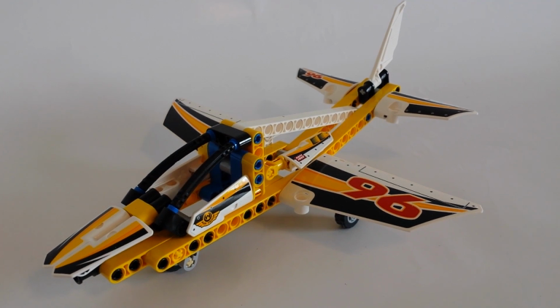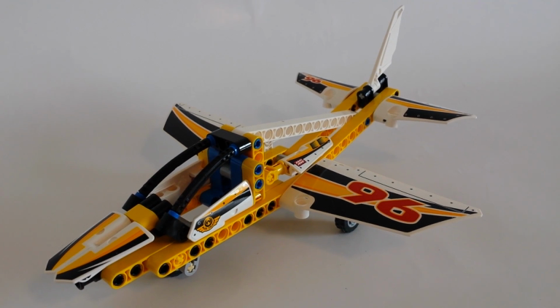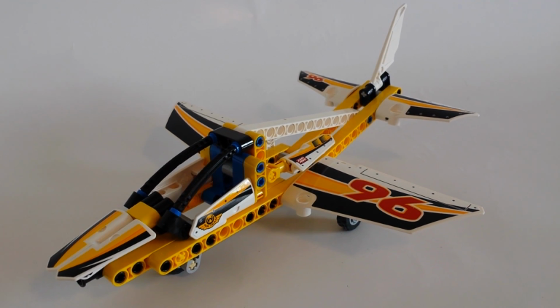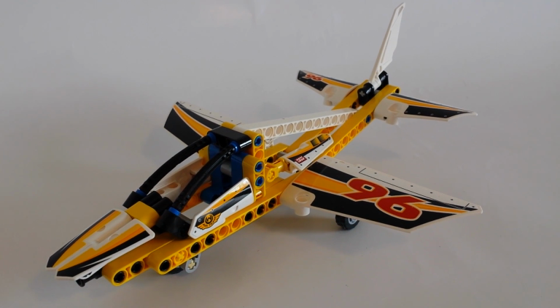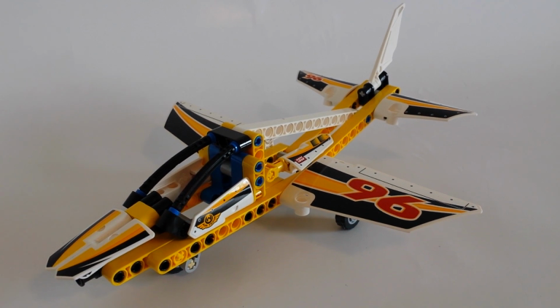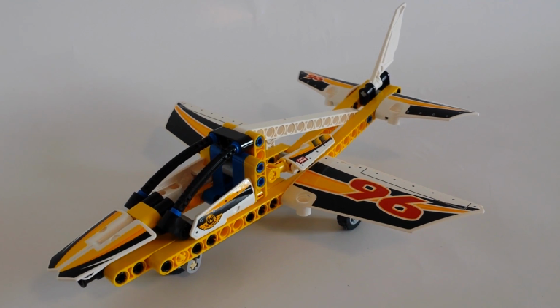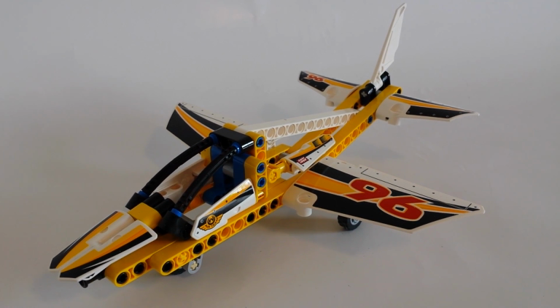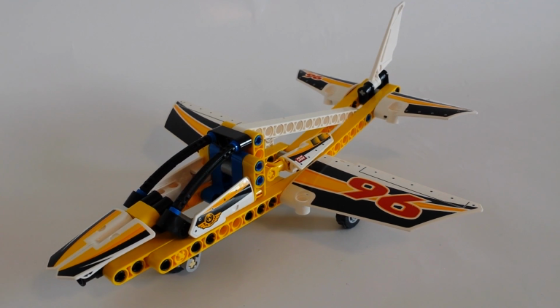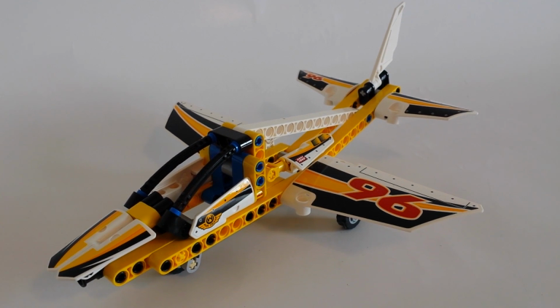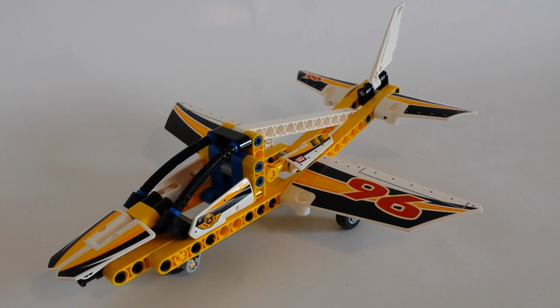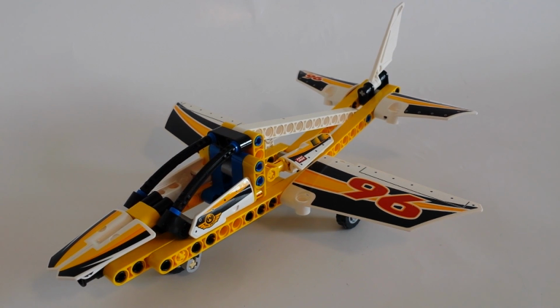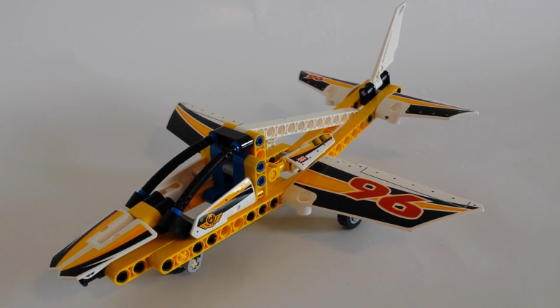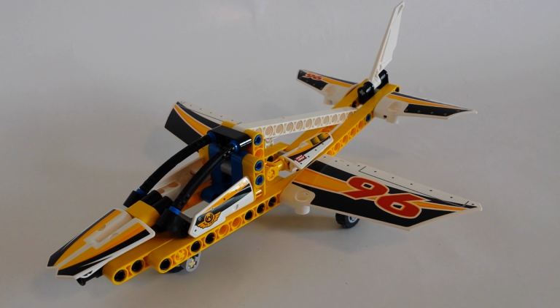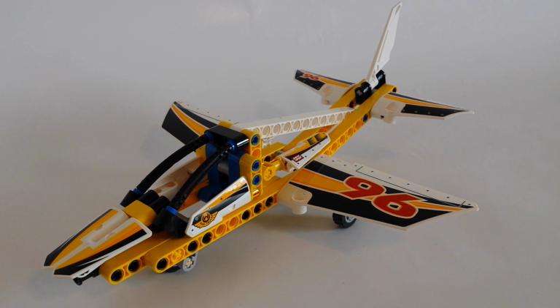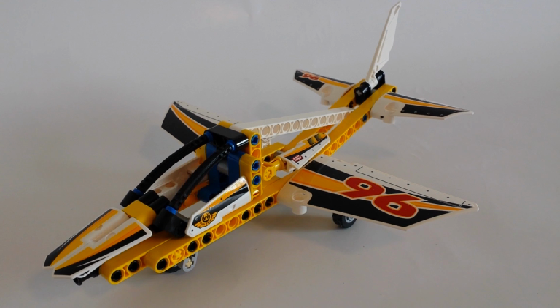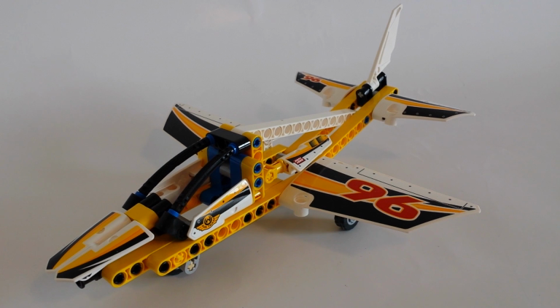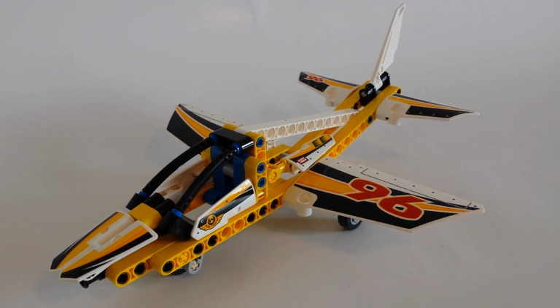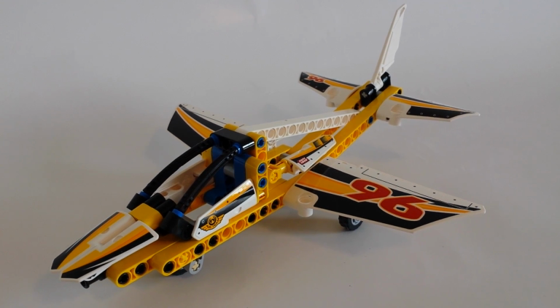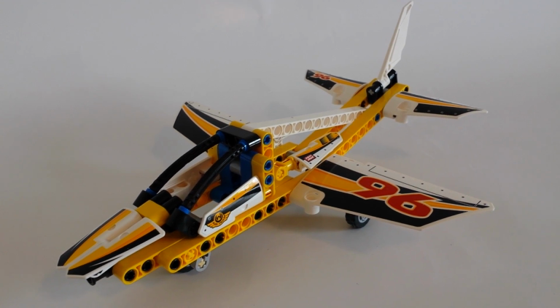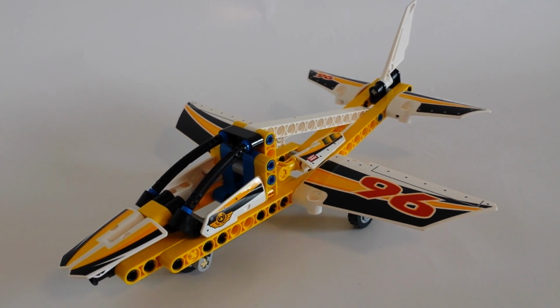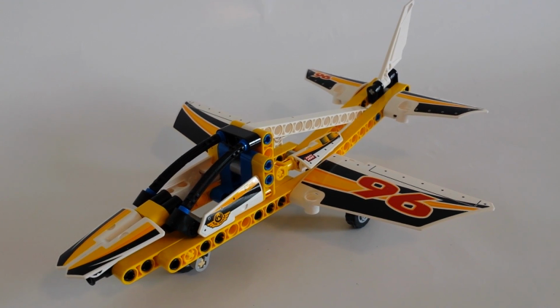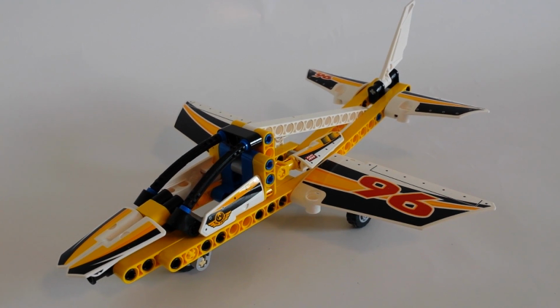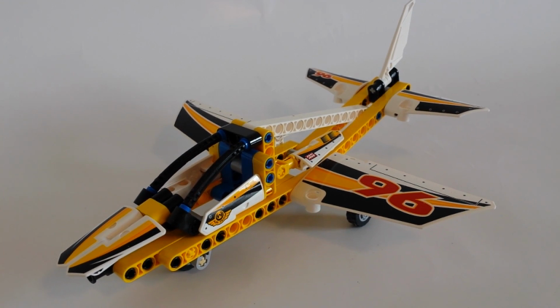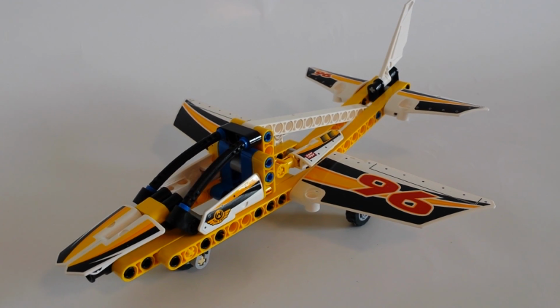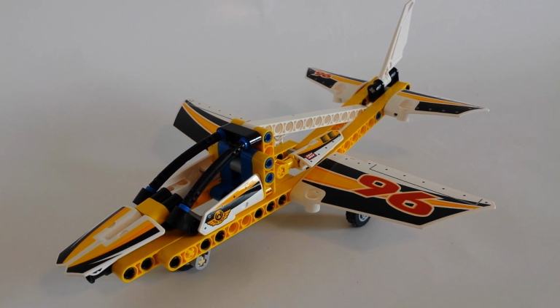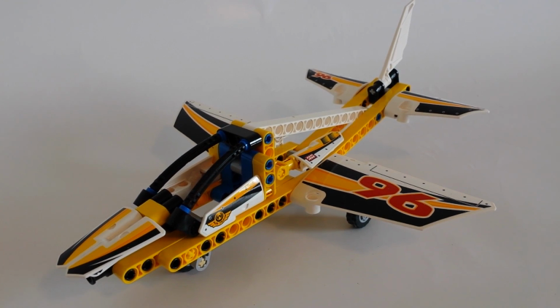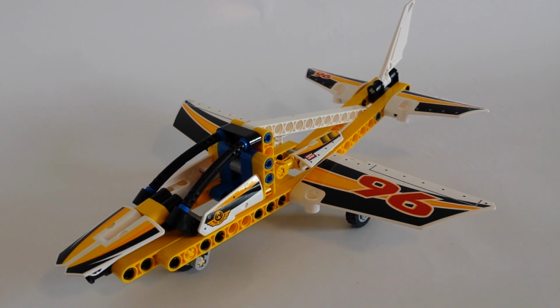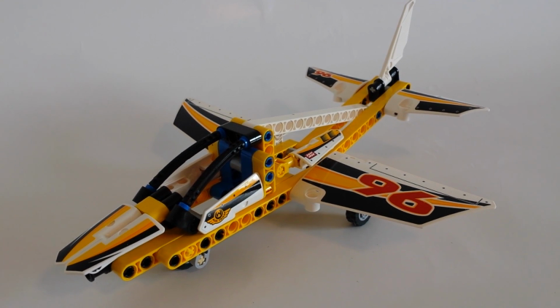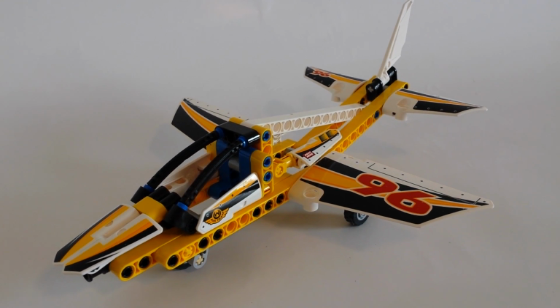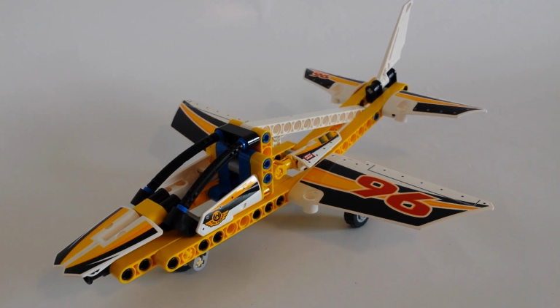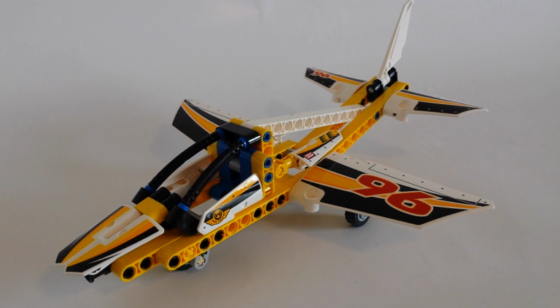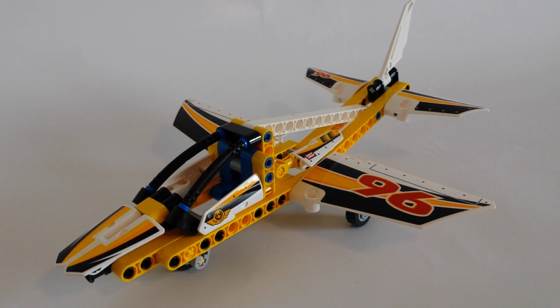Ferris Brickden here with my review of the LEGO Technic Display Team Jet. It's set number 42044. It has 113 pieces and let's get to it.